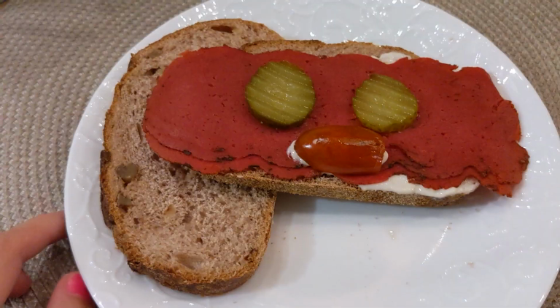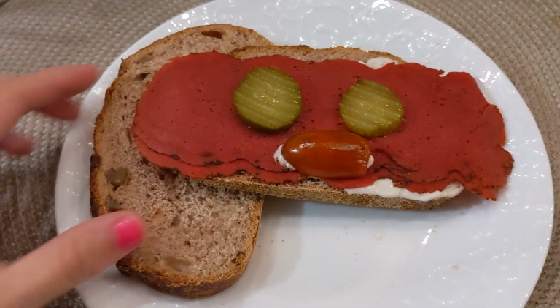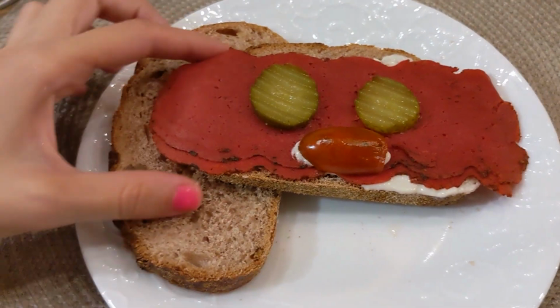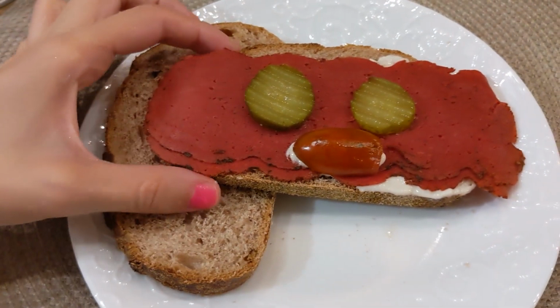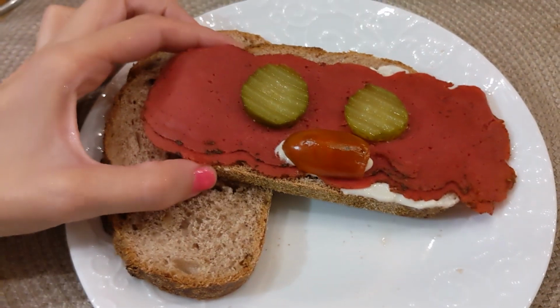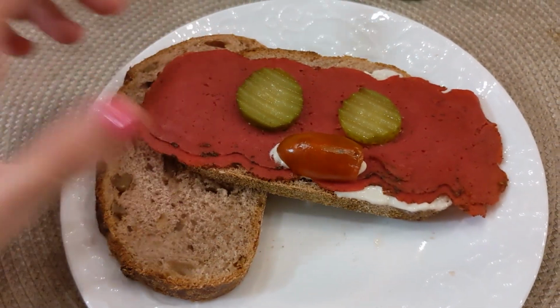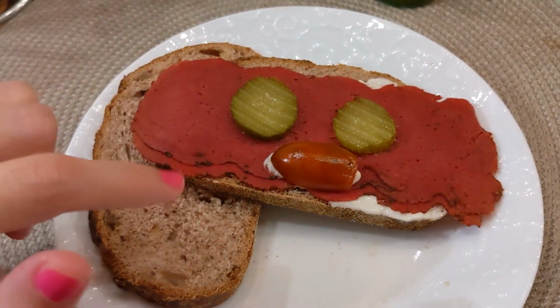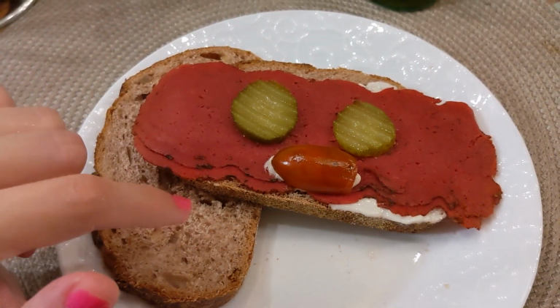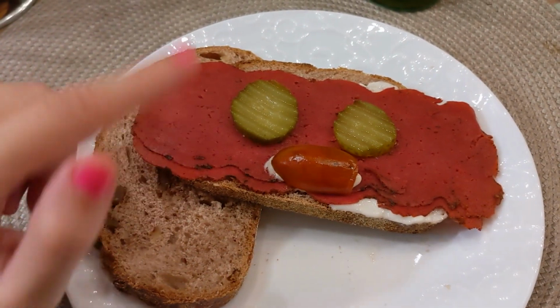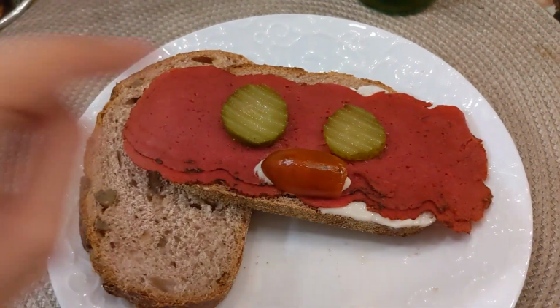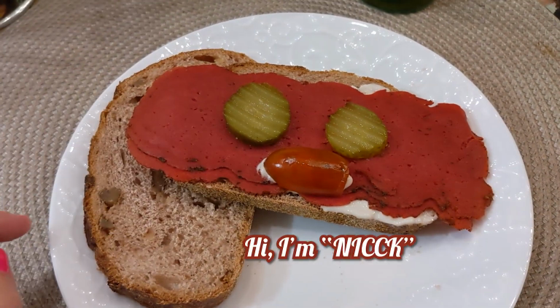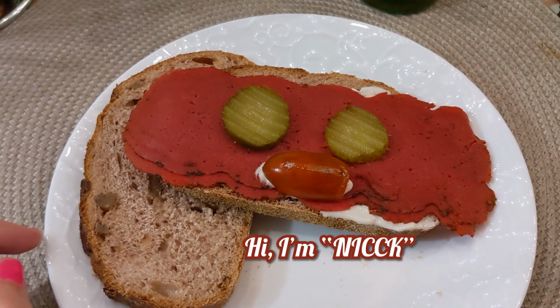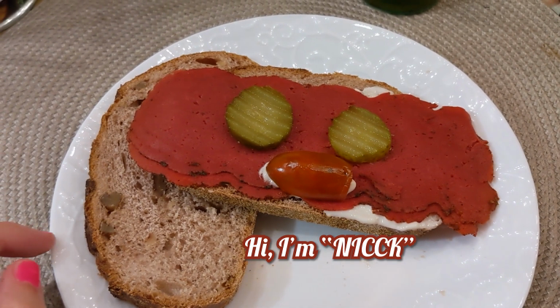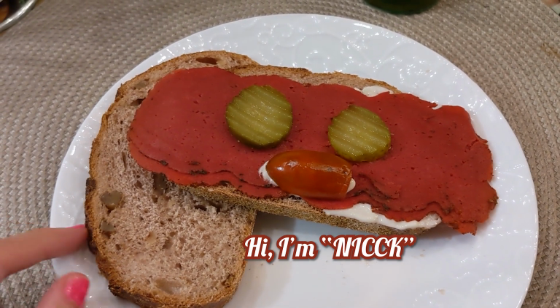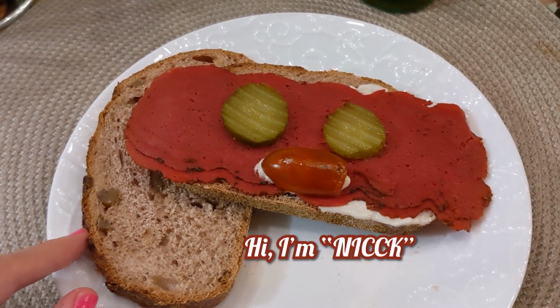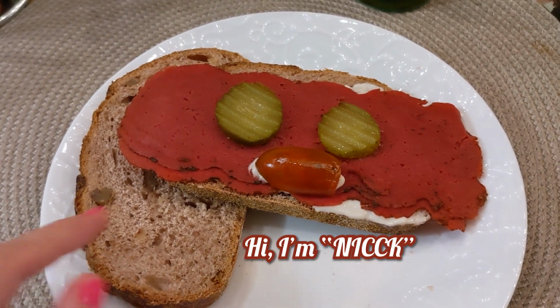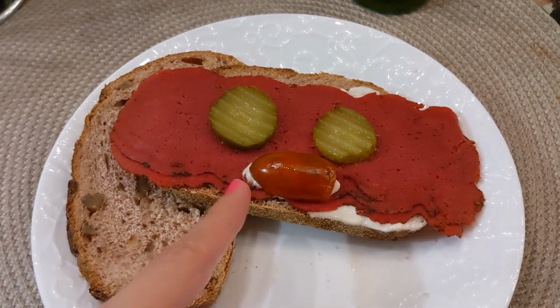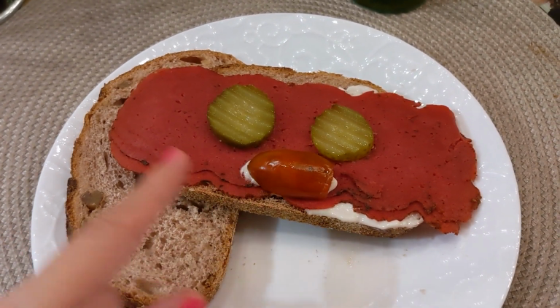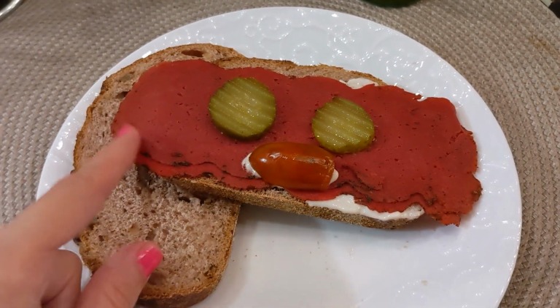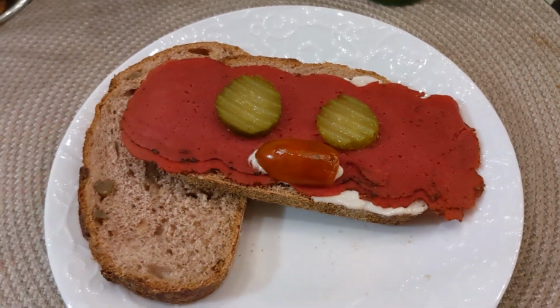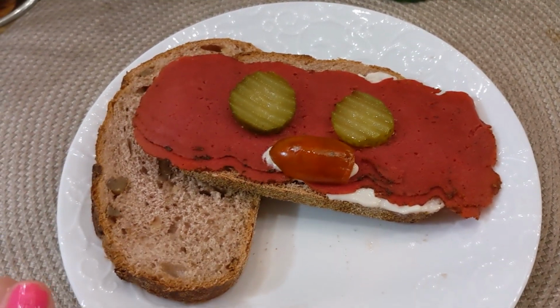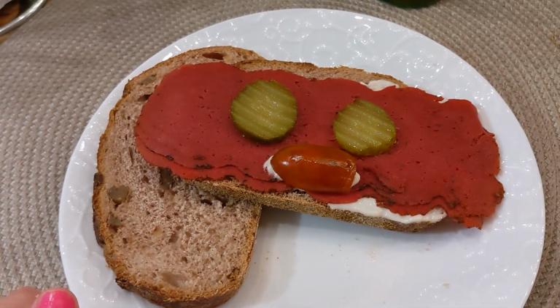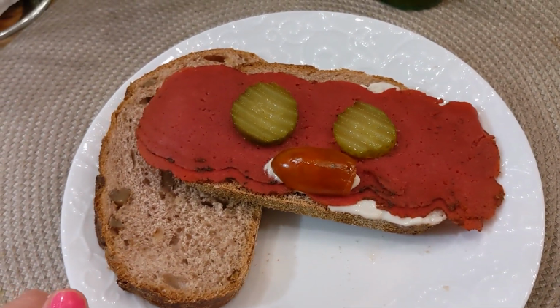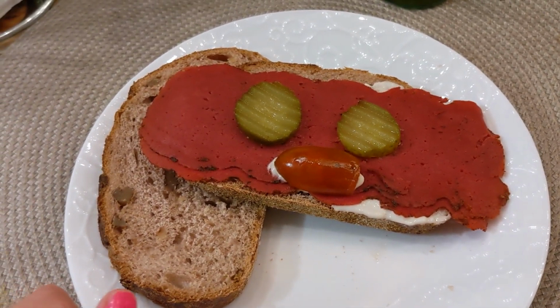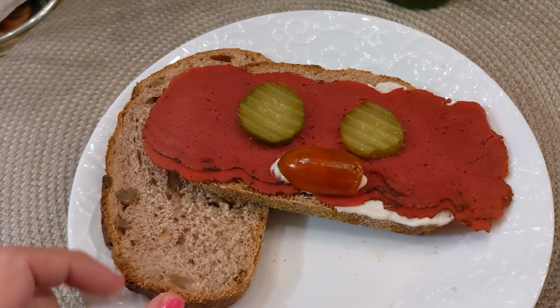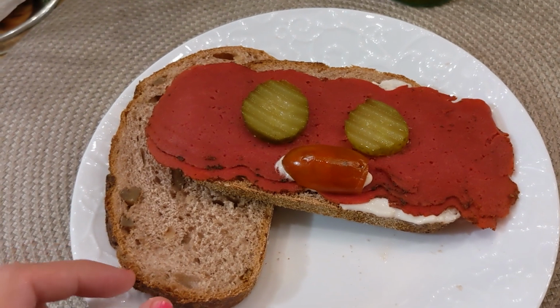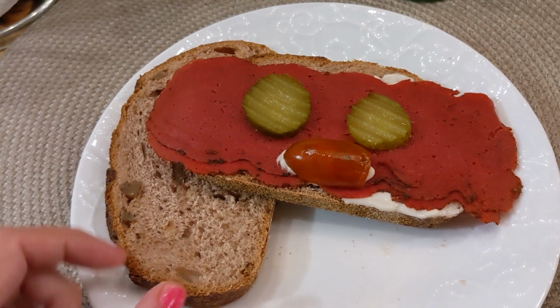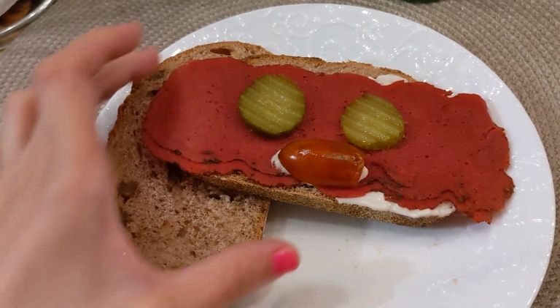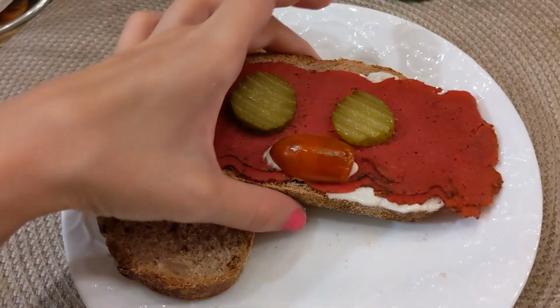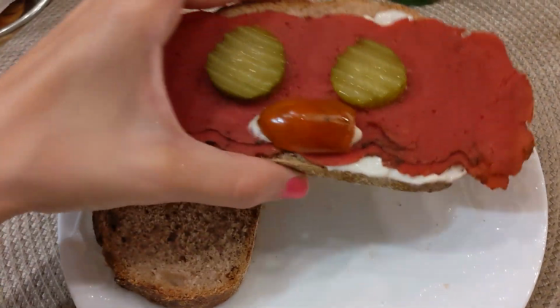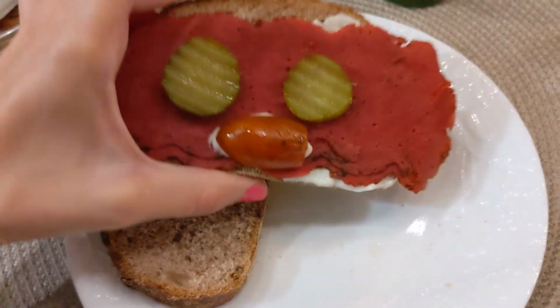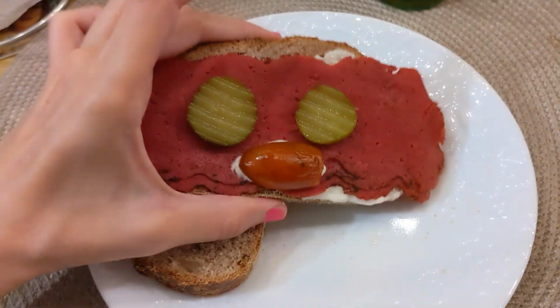Okay, so we have here the sandwich with vegan mayo, two slices of pickles, a cherry tomato, and of course the NYC Deli pastrami. Yeah, let's try it out.